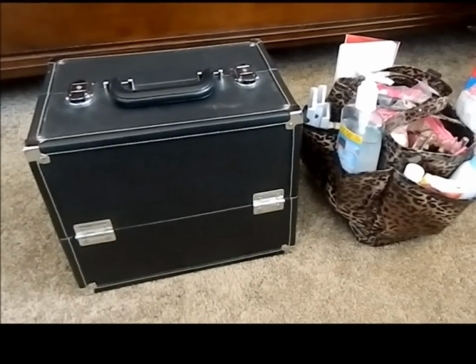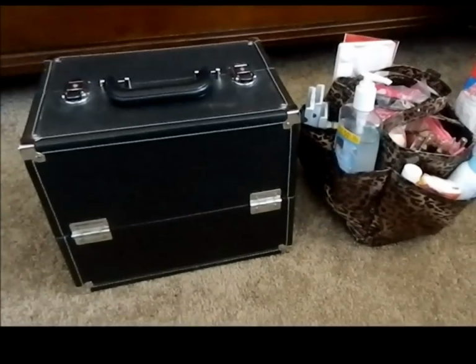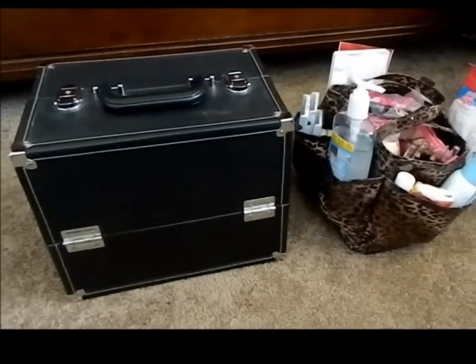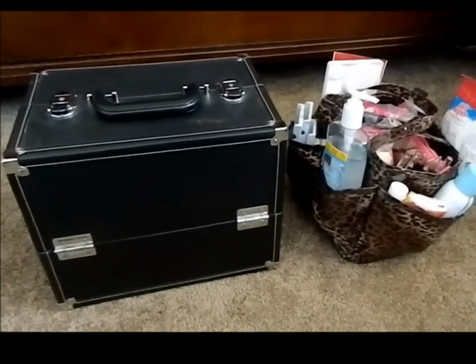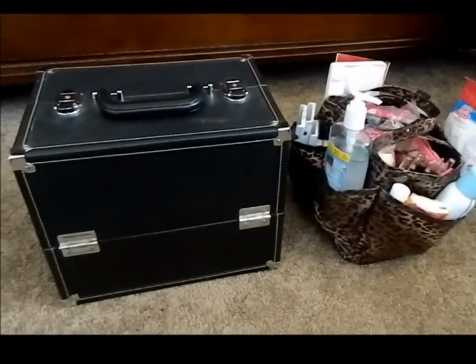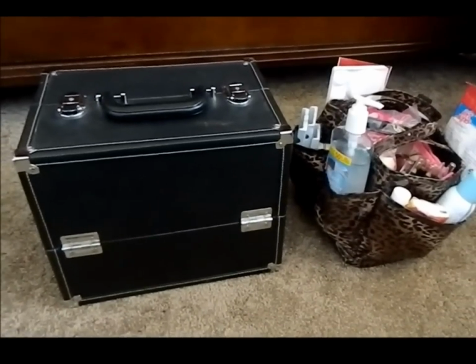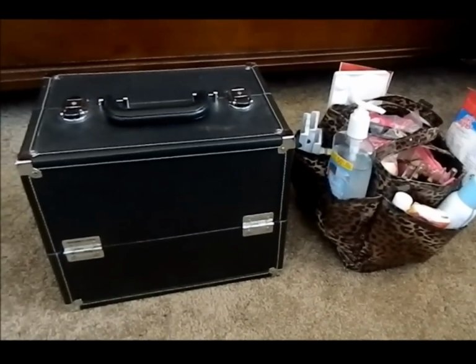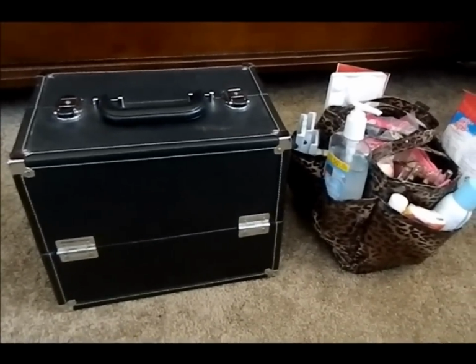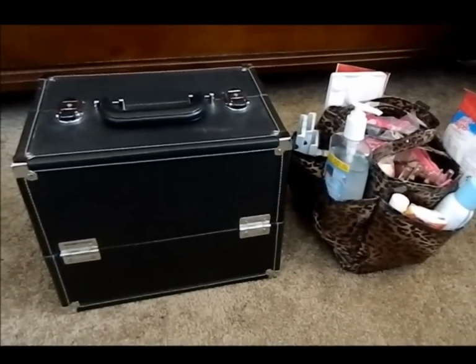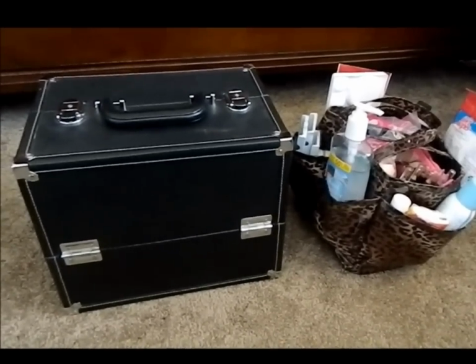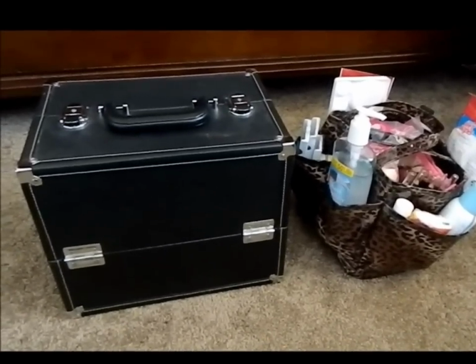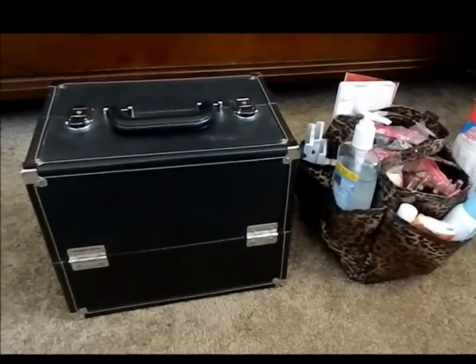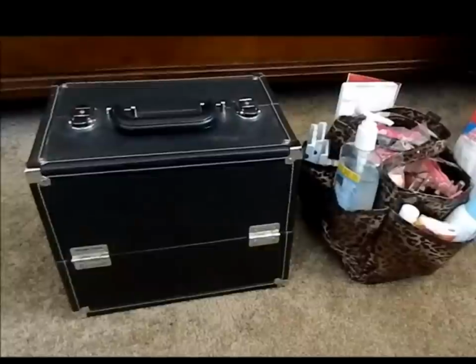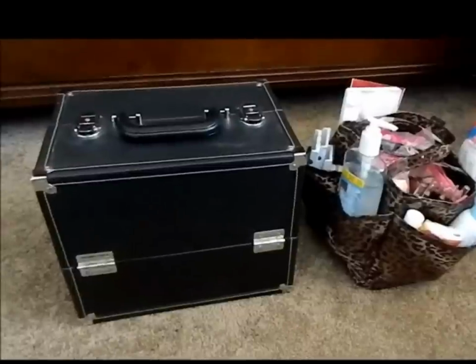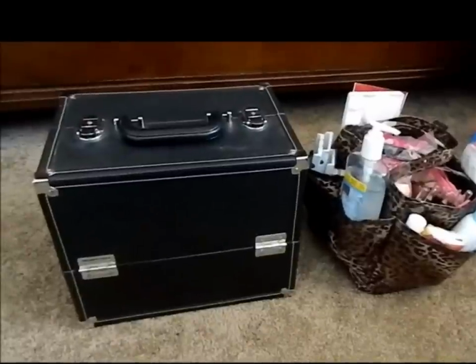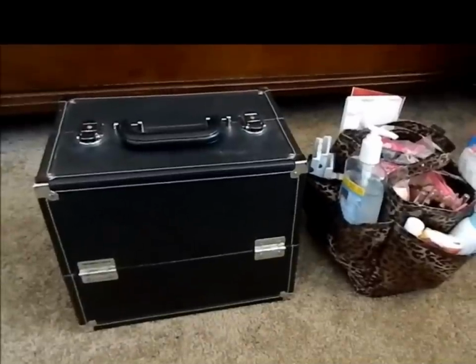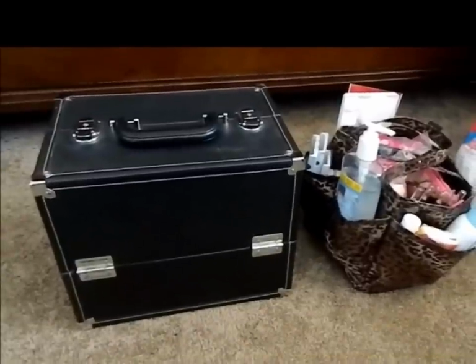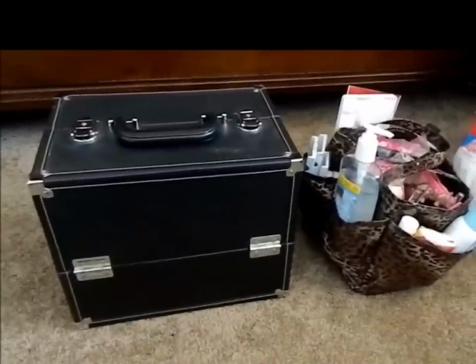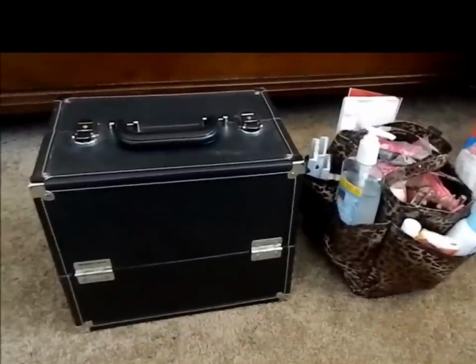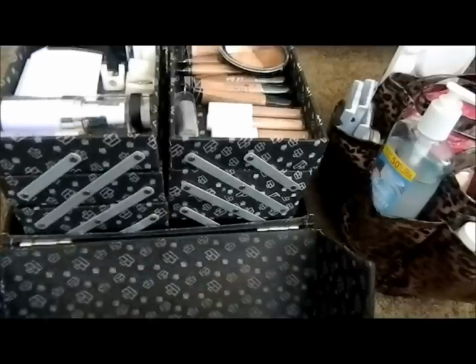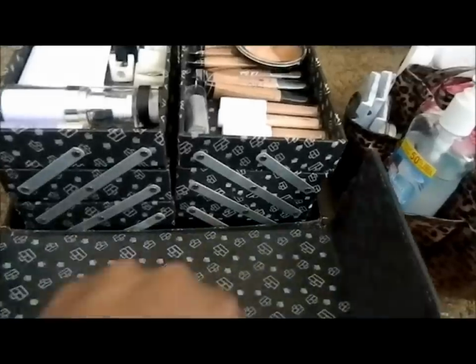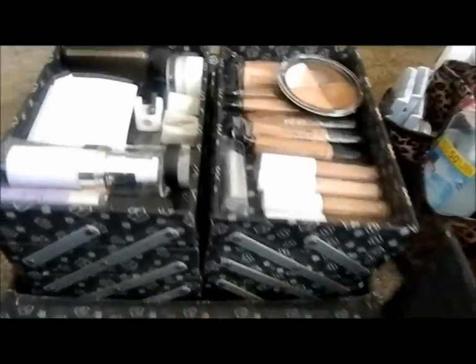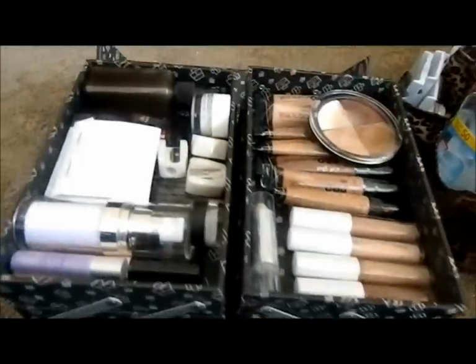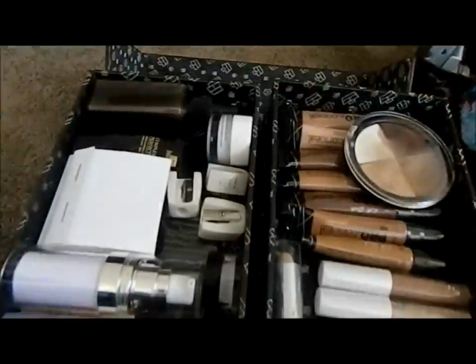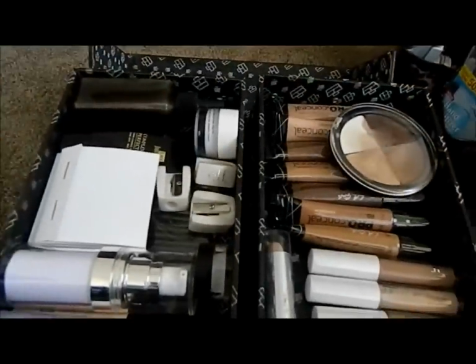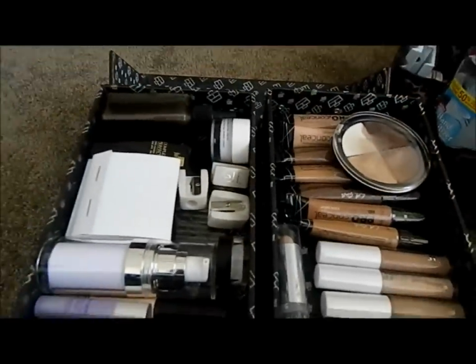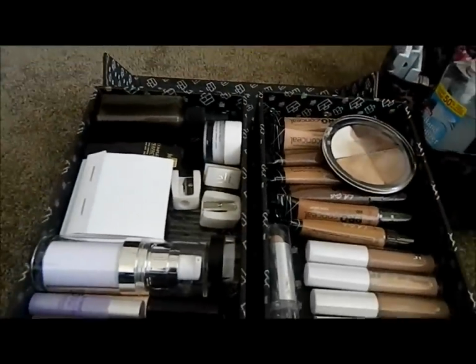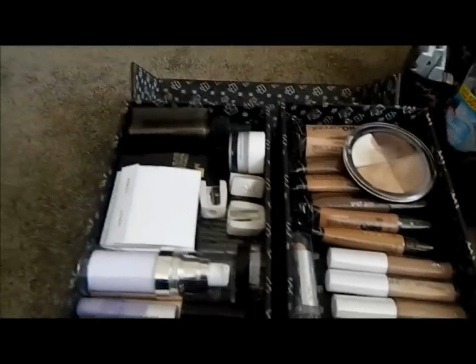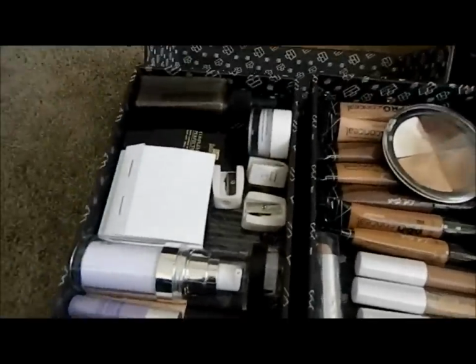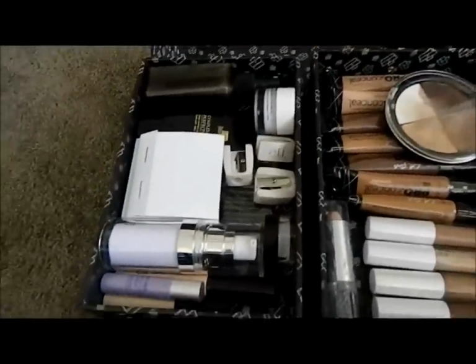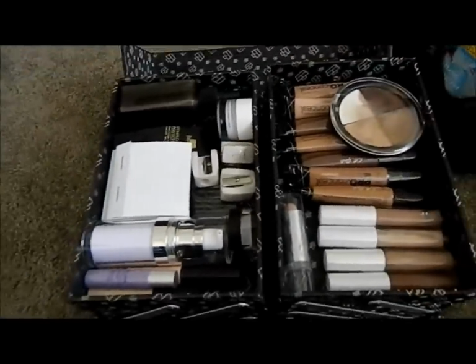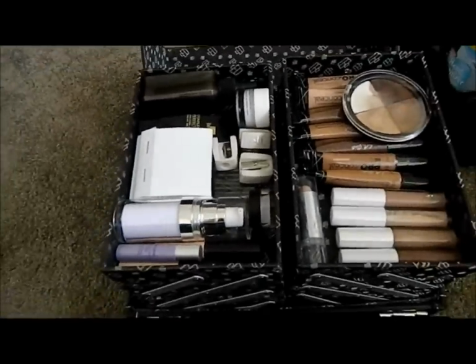Hey YouTube, I'm back today to show you guys my aspiring professional makeup artist kit. This is the kit that I am currently using. As soon as you go into the kit, you'll see my prime and base area as well as my conceal section.